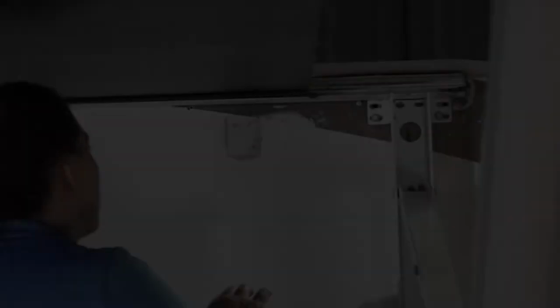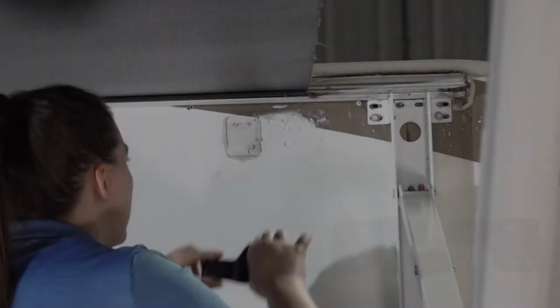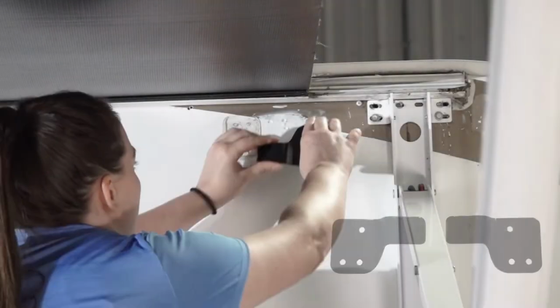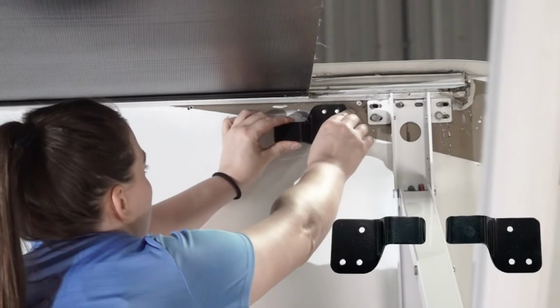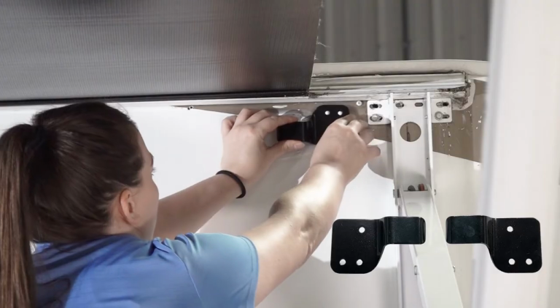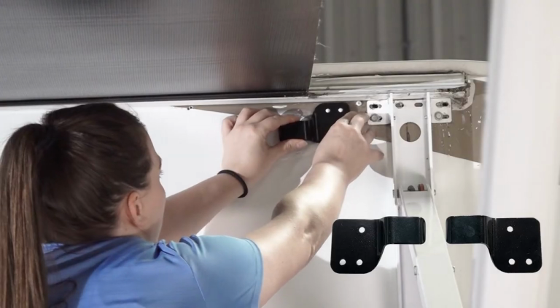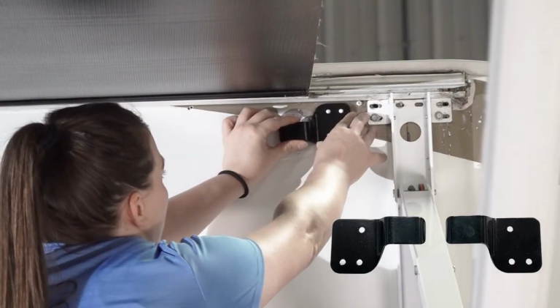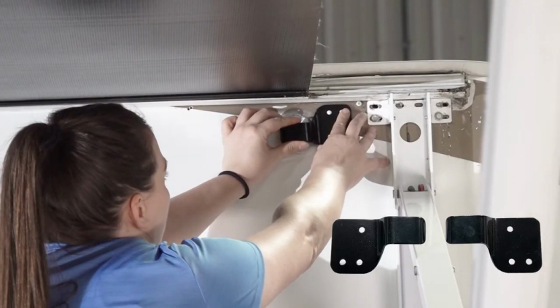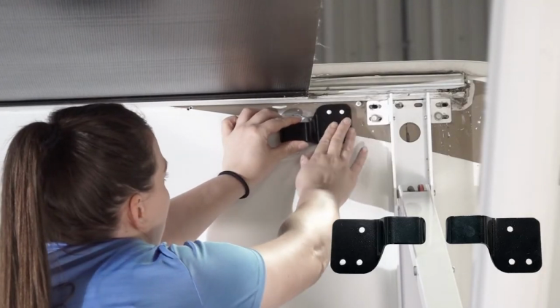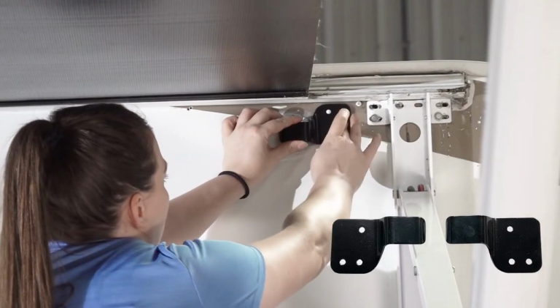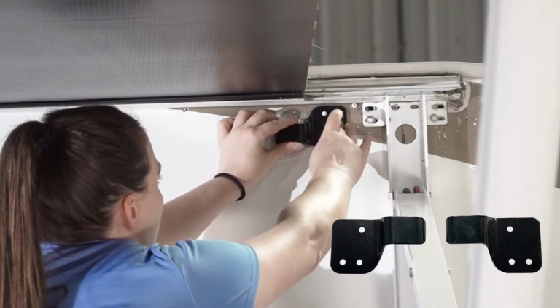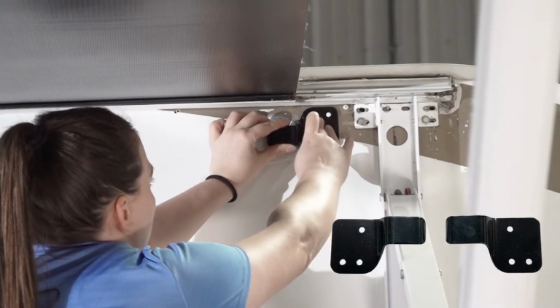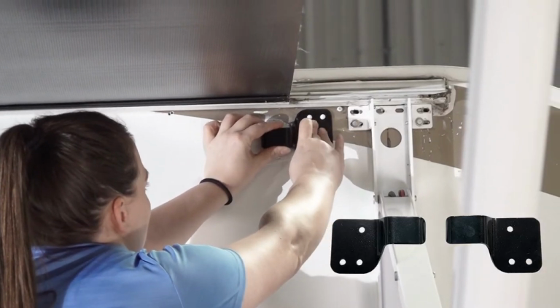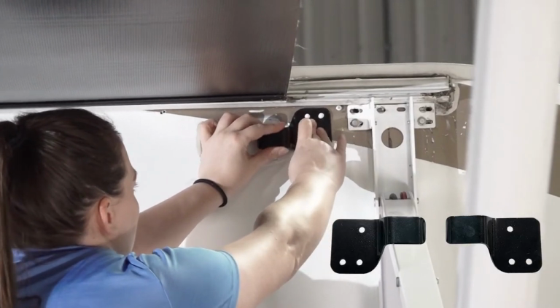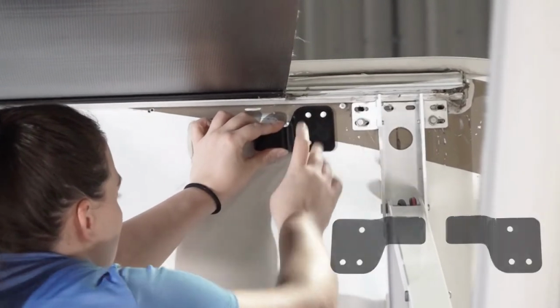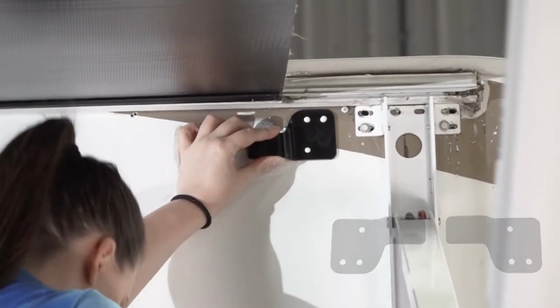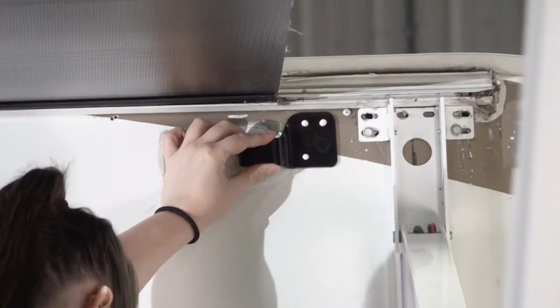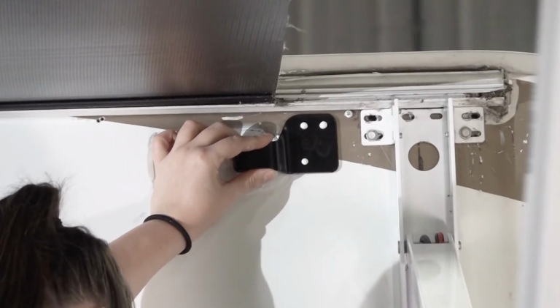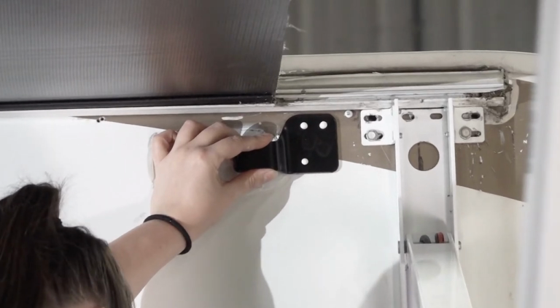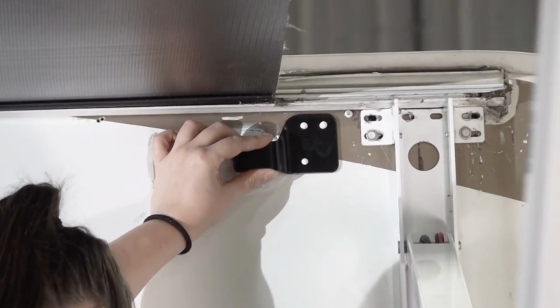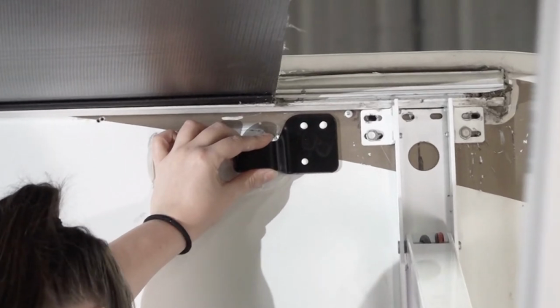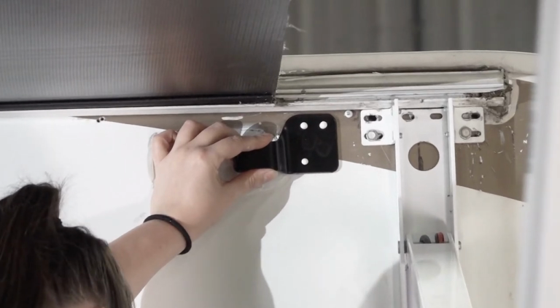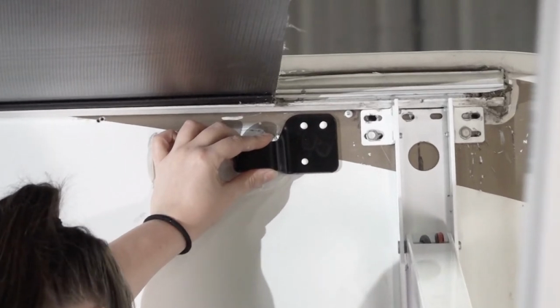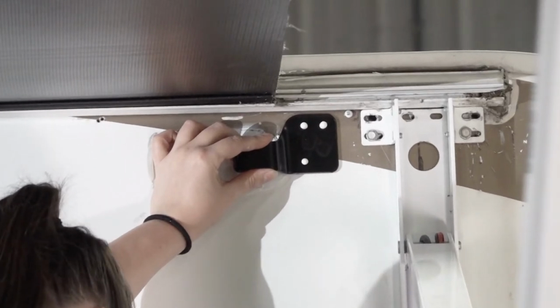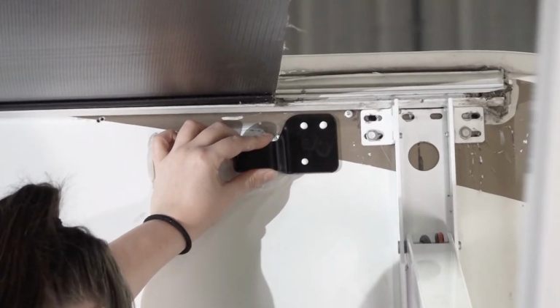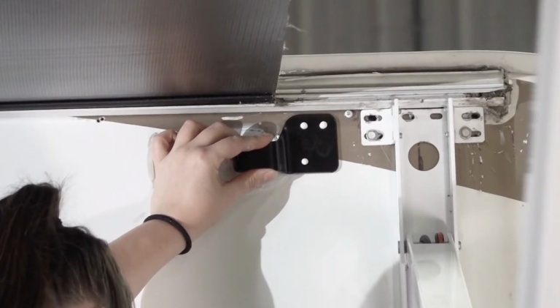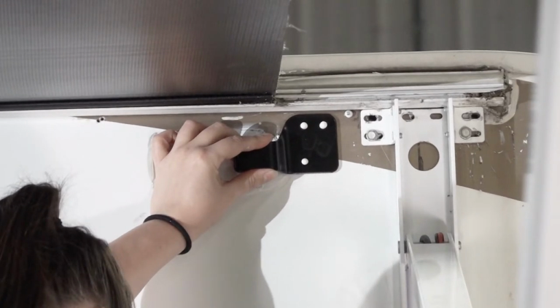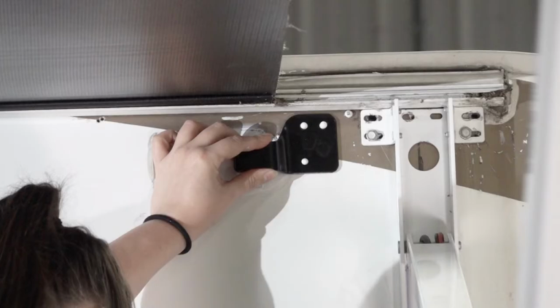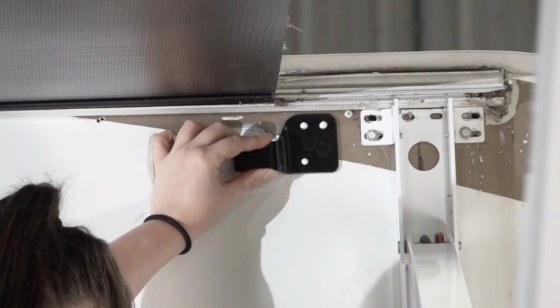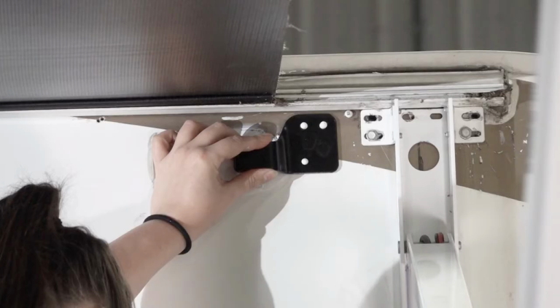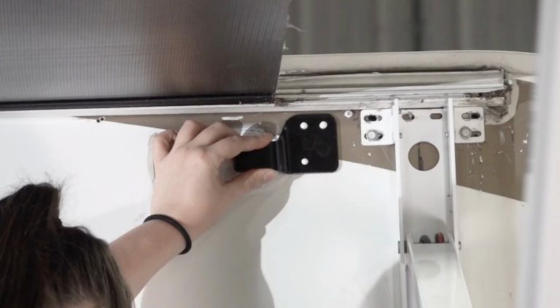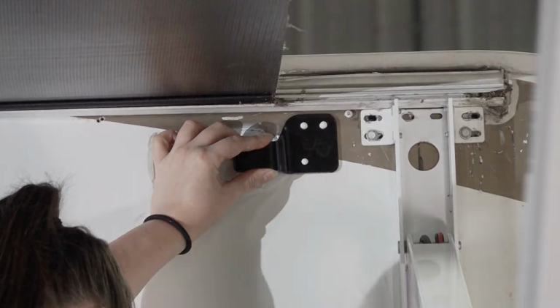Next, place the upper bracket directly under the awning rail so the hook is approximately 2 inches under the awning fabric, and the end of the bottom of the L portion of the bracket is directly under the edge of the awning fabric. Then mark the bracket location.